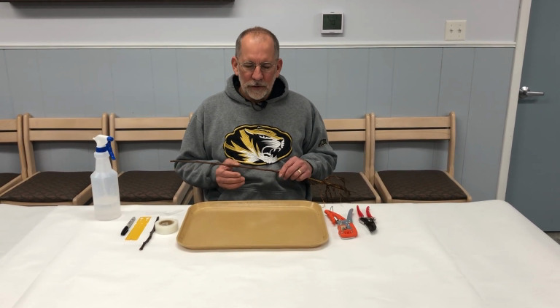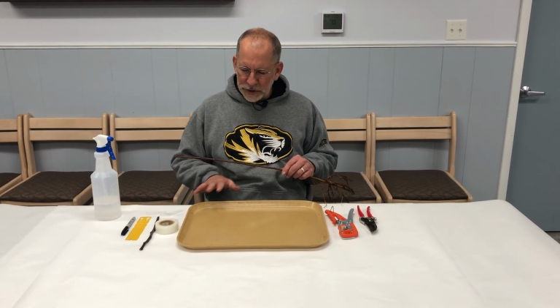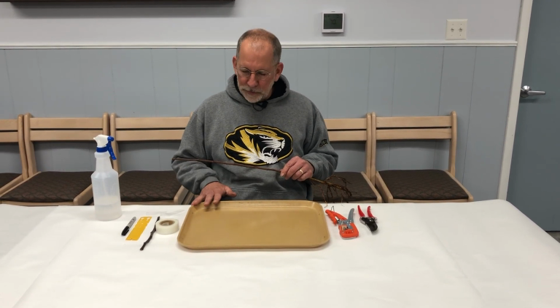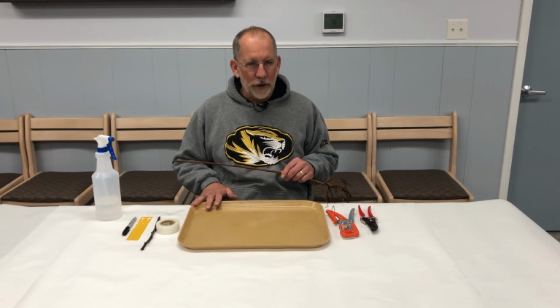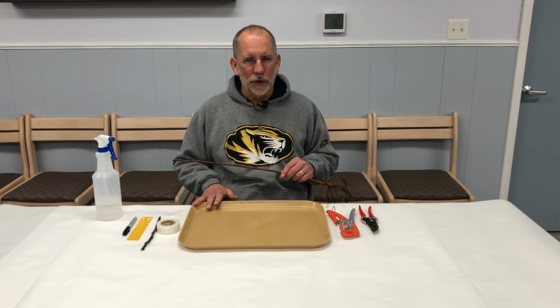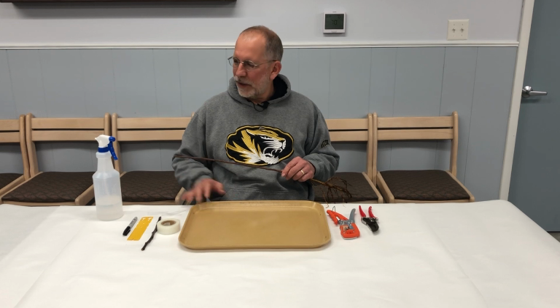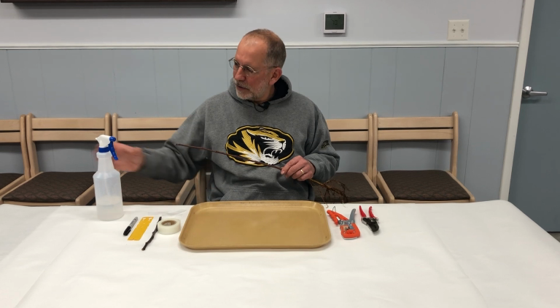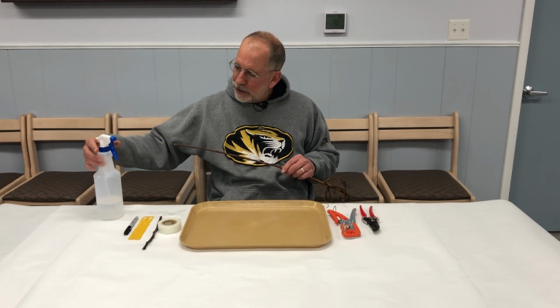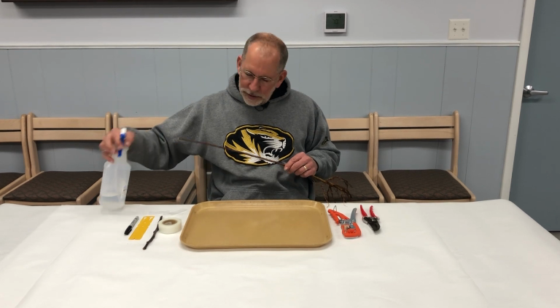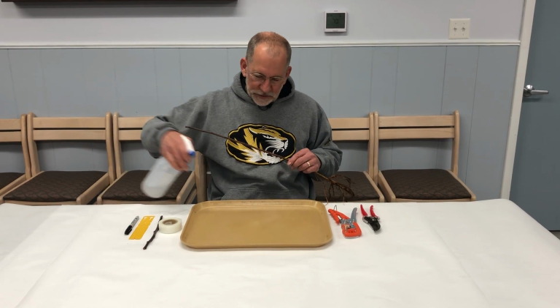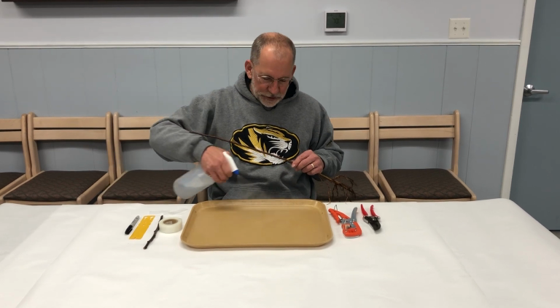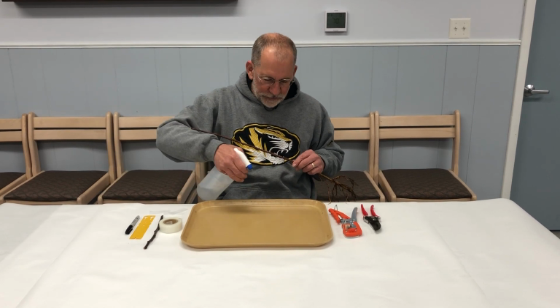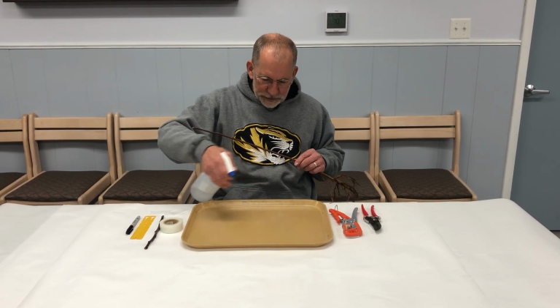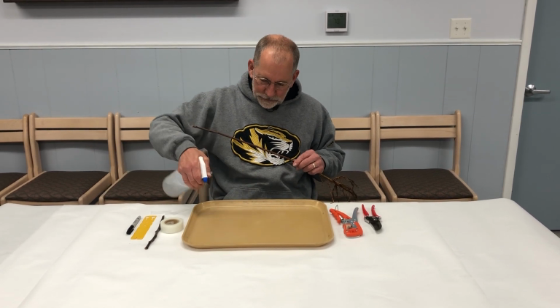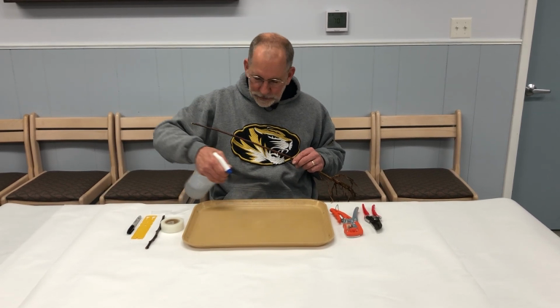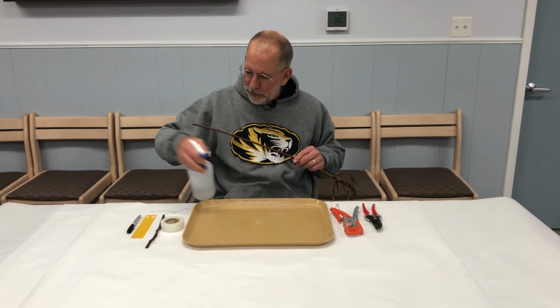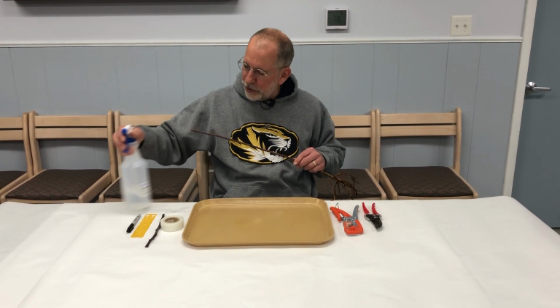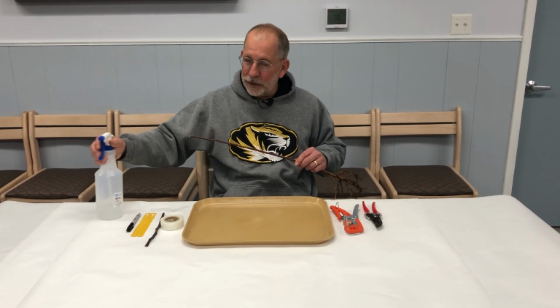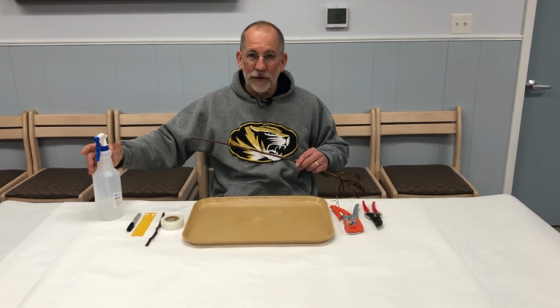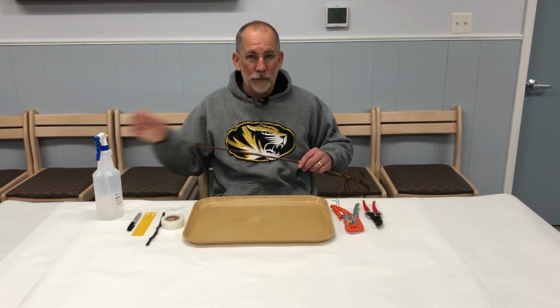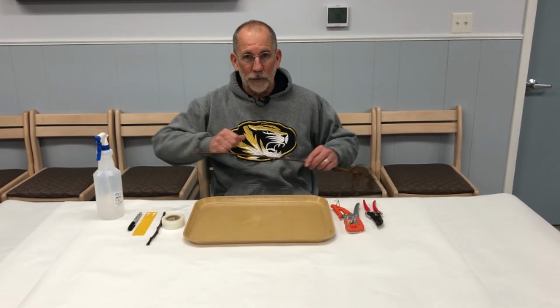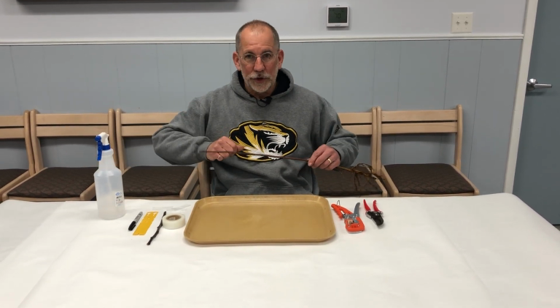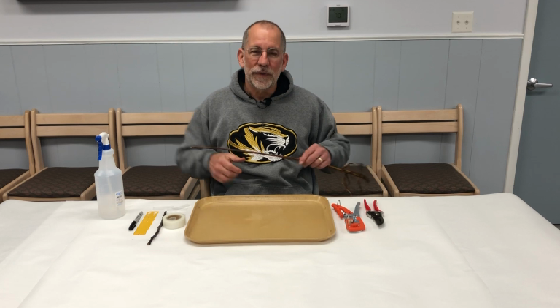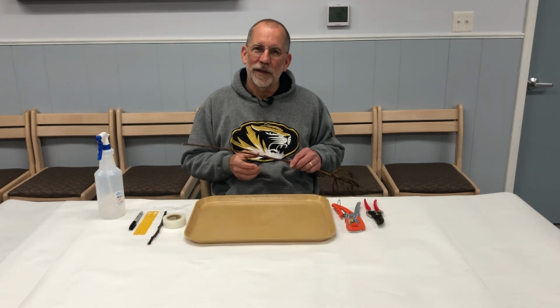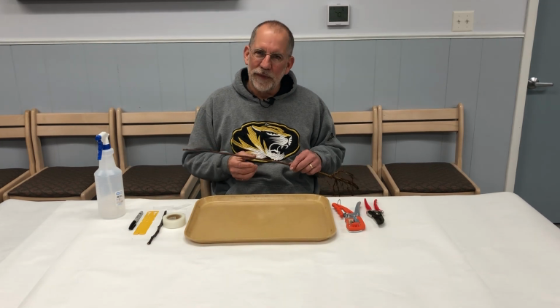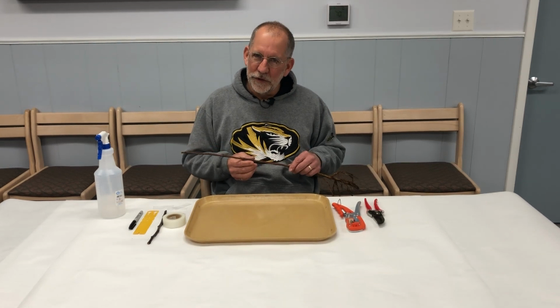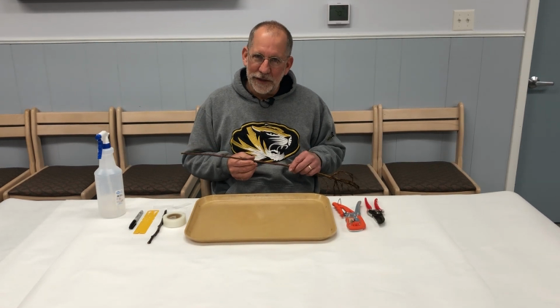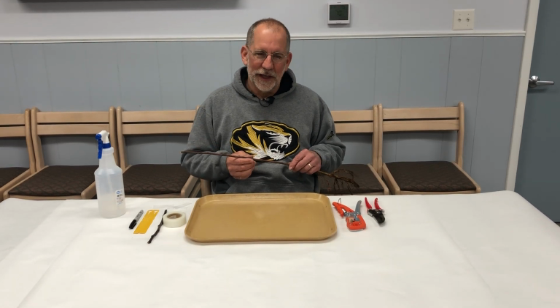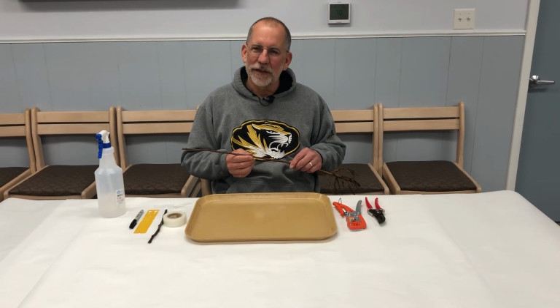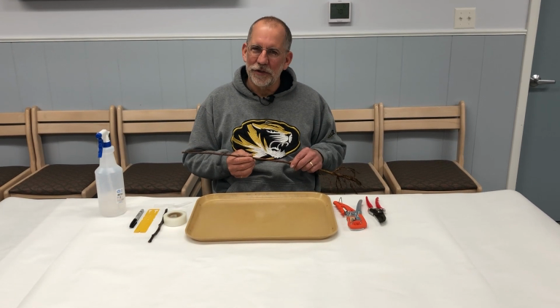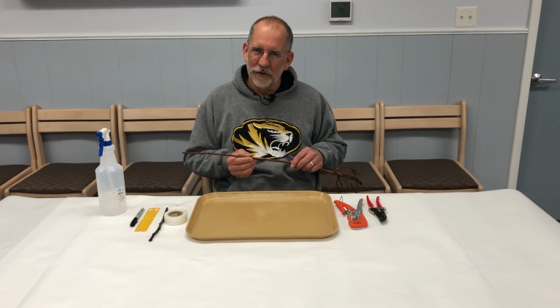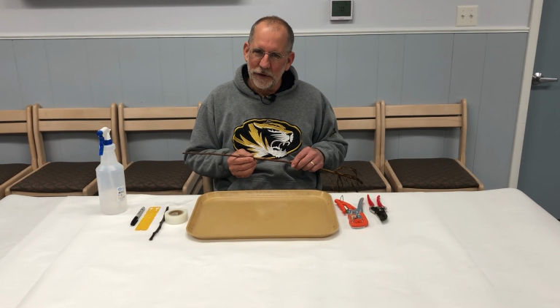First of all, prepare your workspace. Disinfect your surface, make sure you have plenty of elbow room around you, and keep that first-aid kit handy in case you nick your fingers.